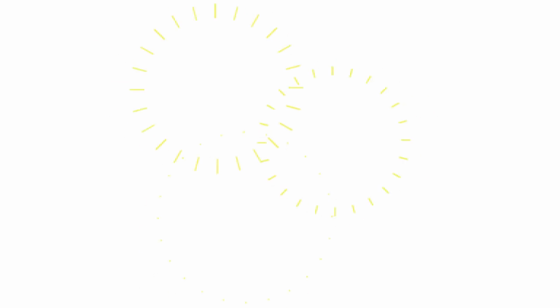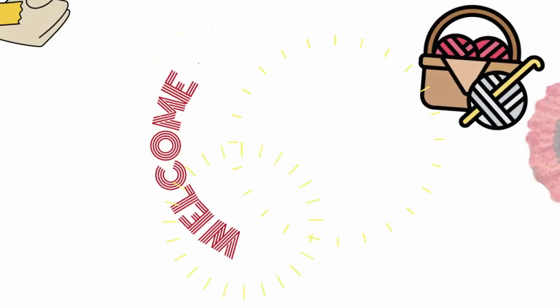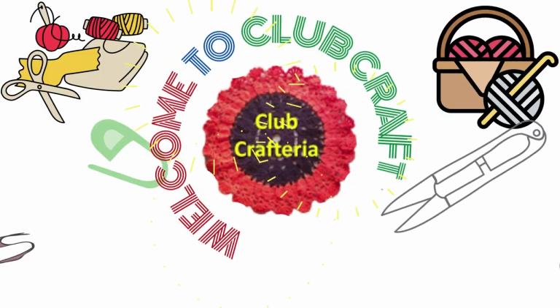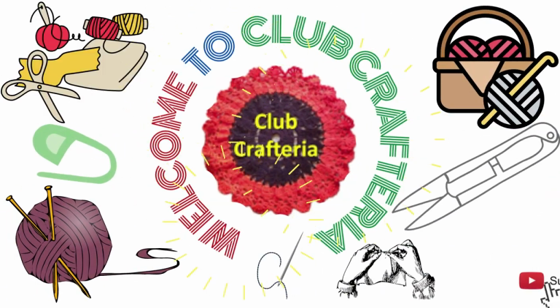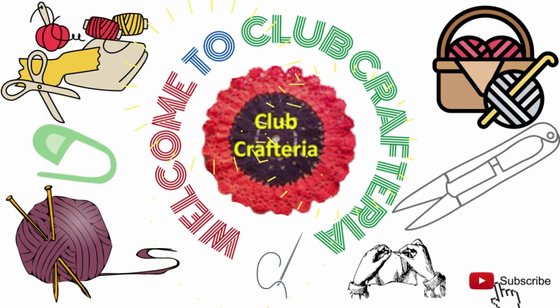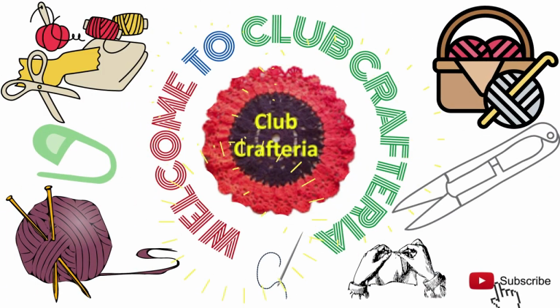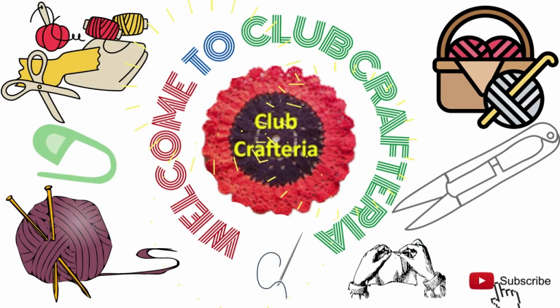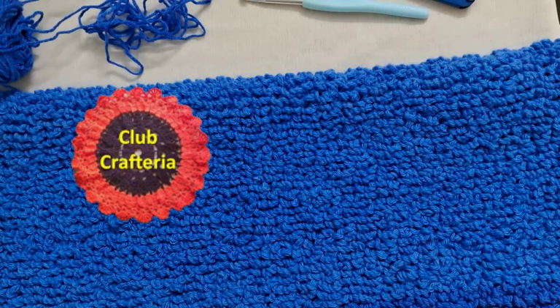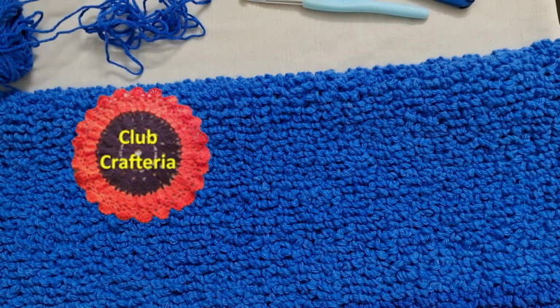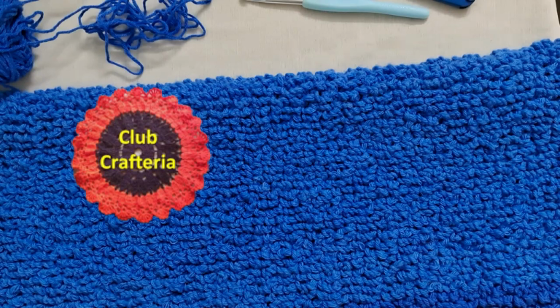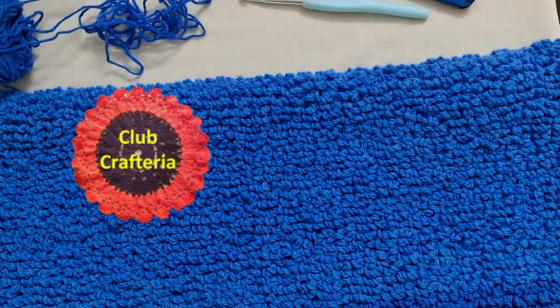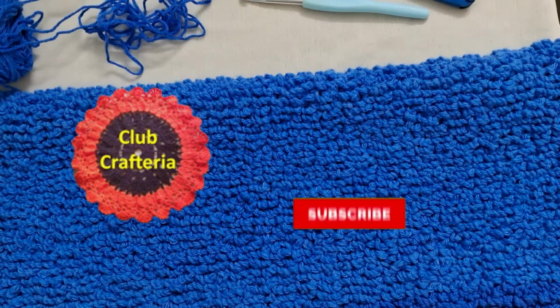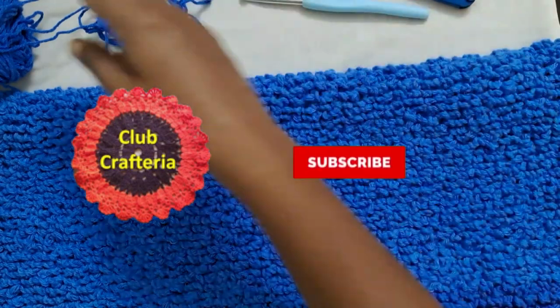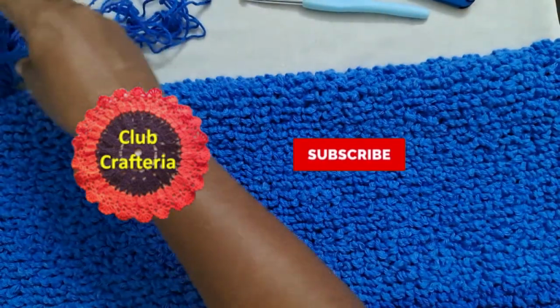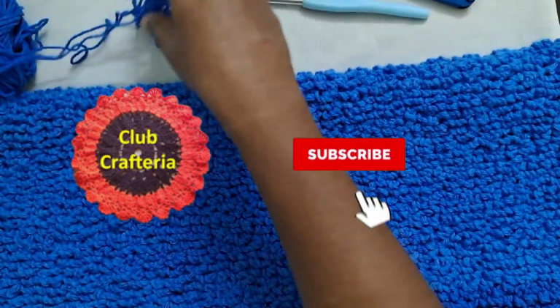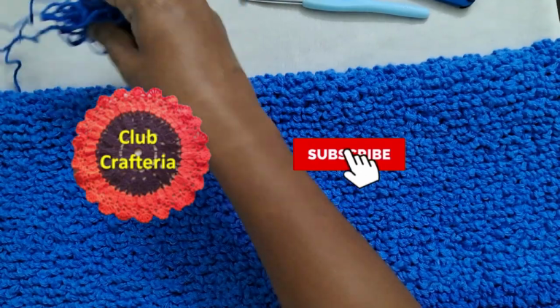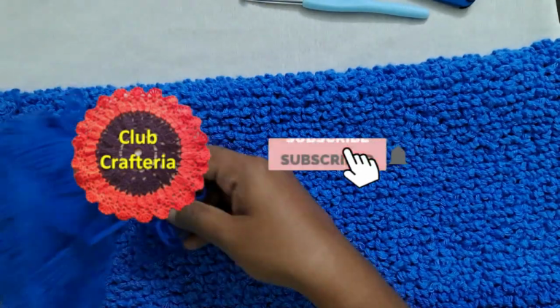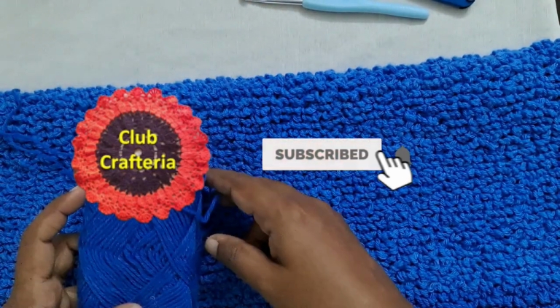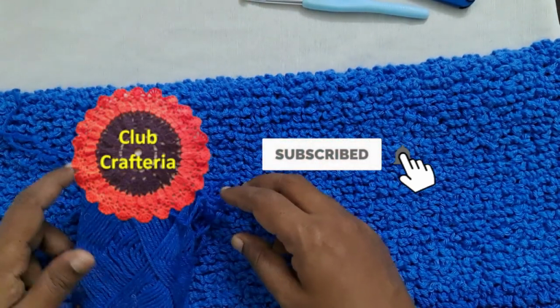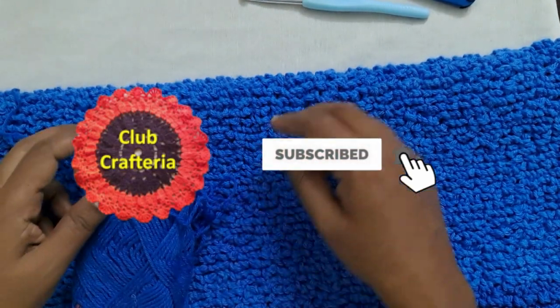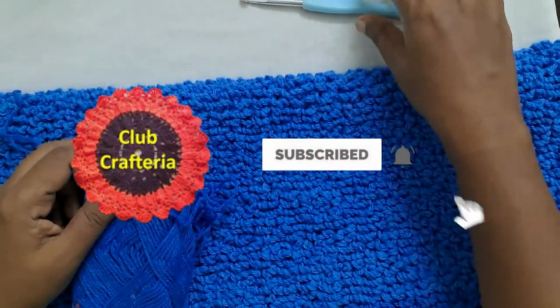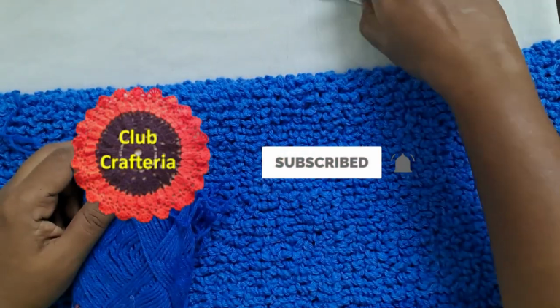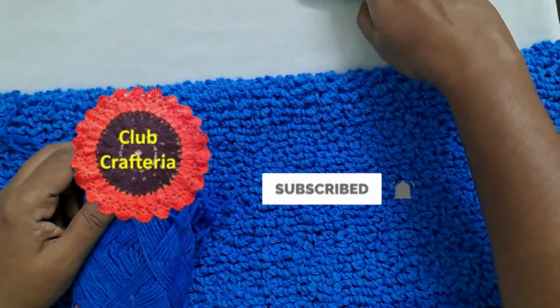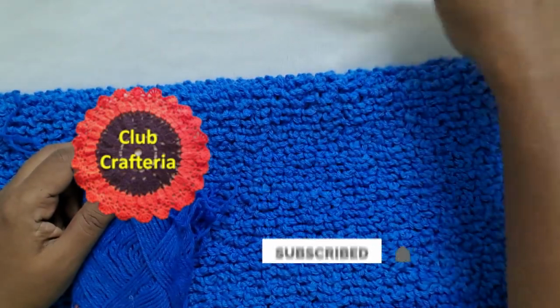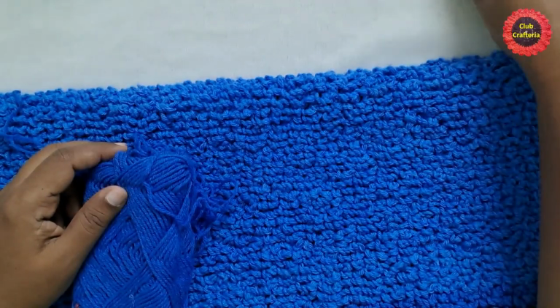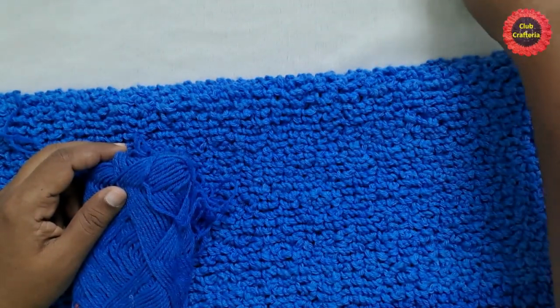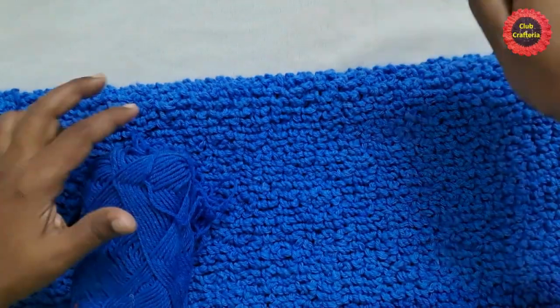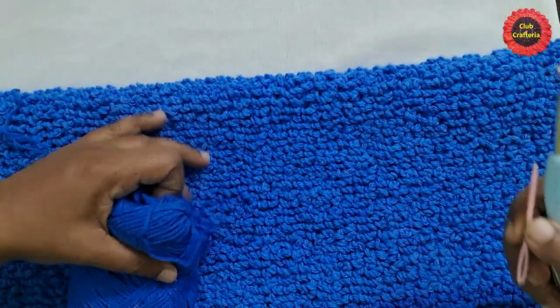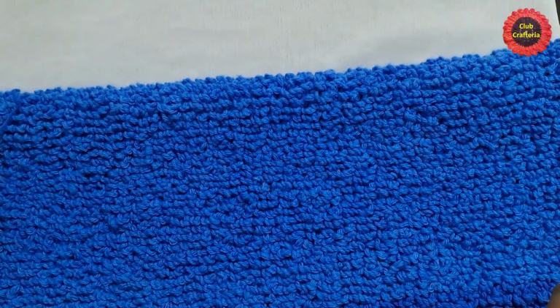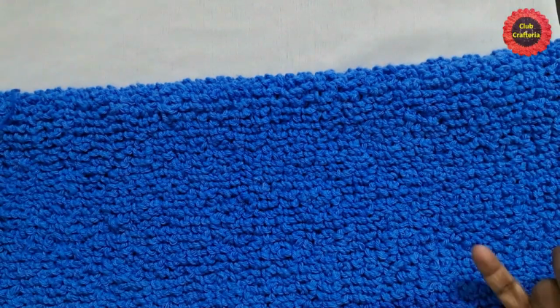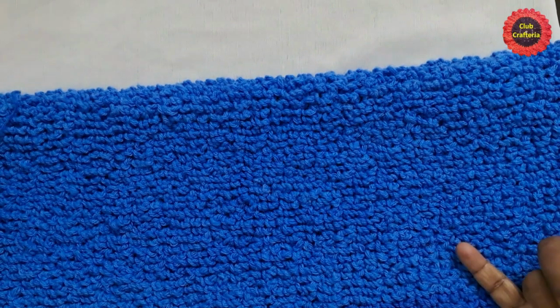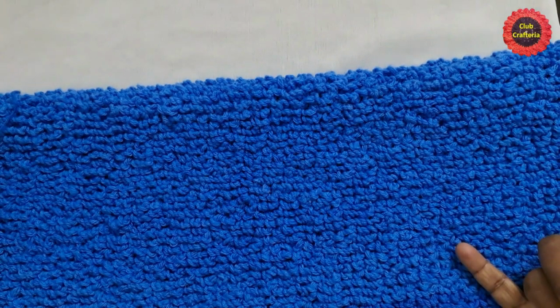Hello friends, welcome to Club Craft Area. If you are new to this channel, subscribe by clicking the subscribe and bell button to get more videos.